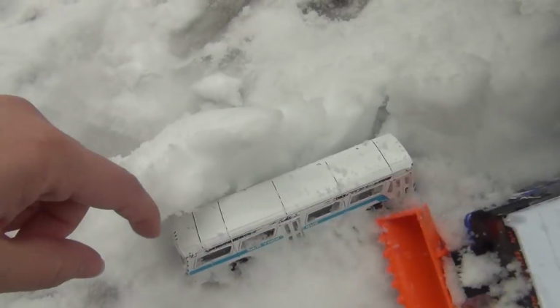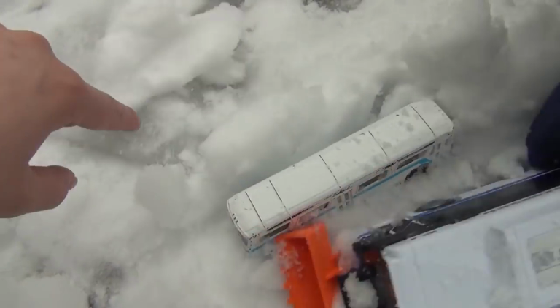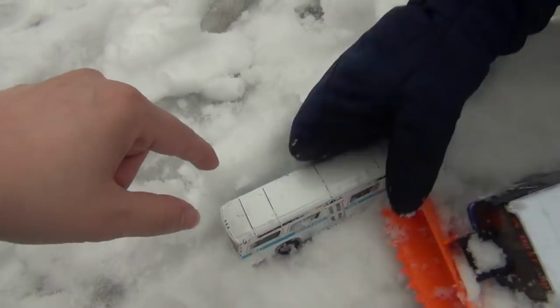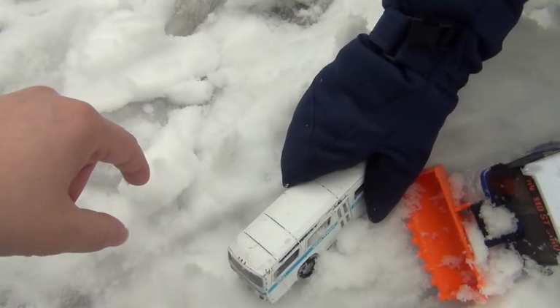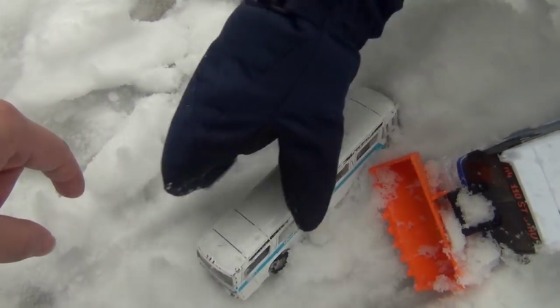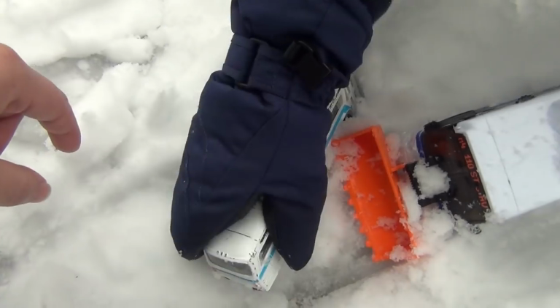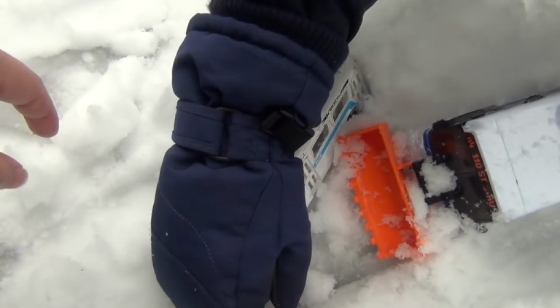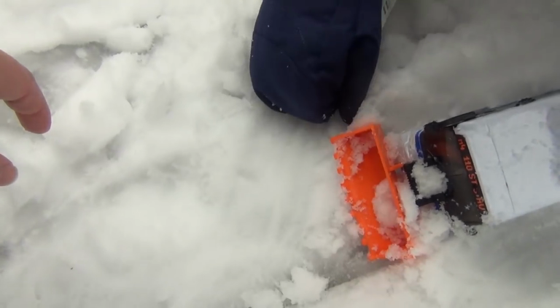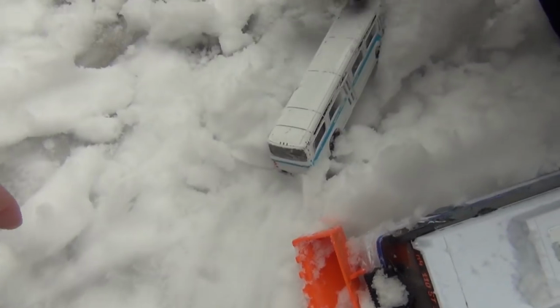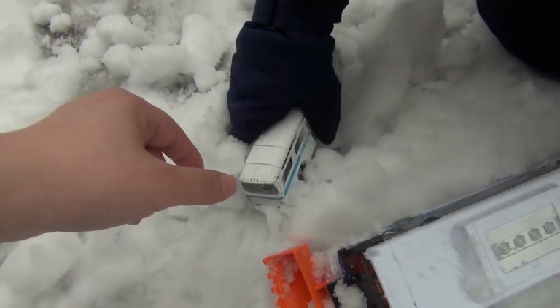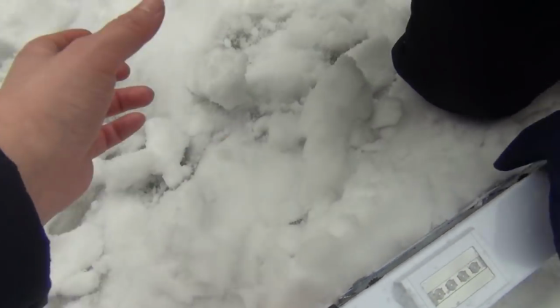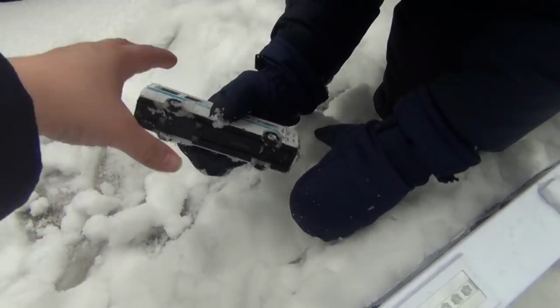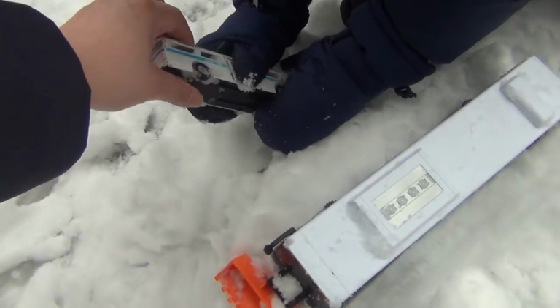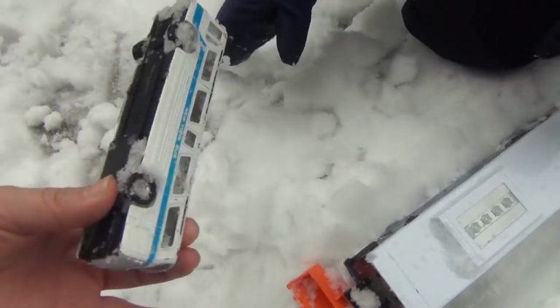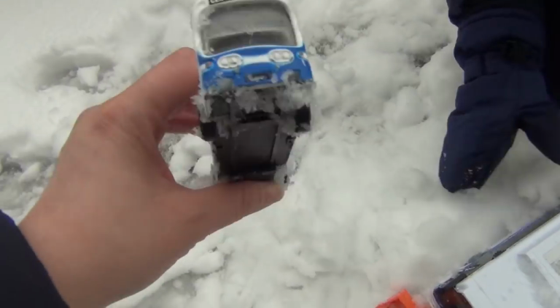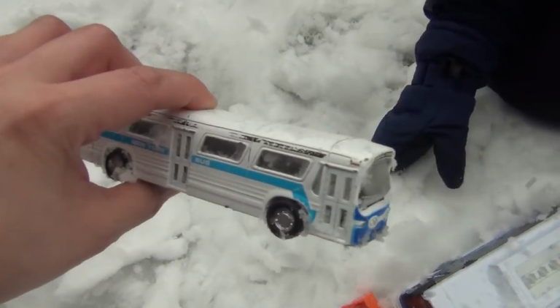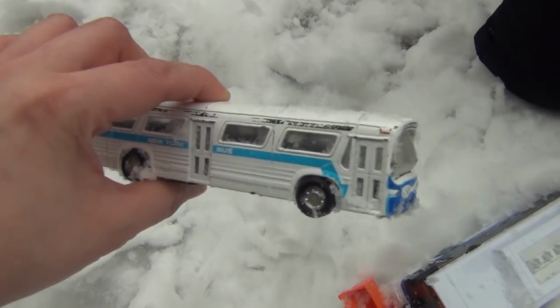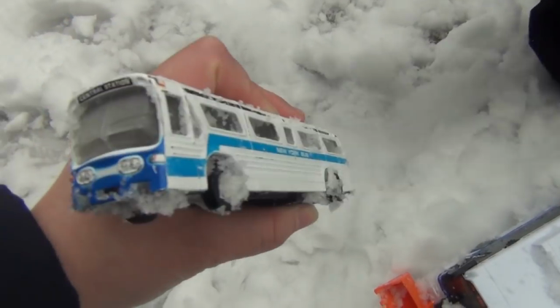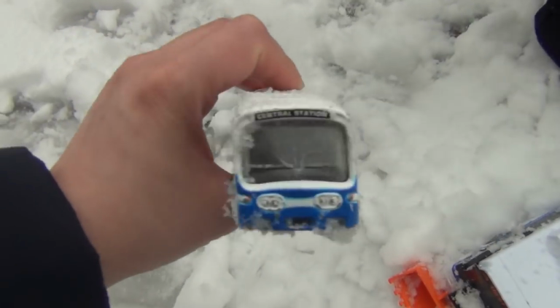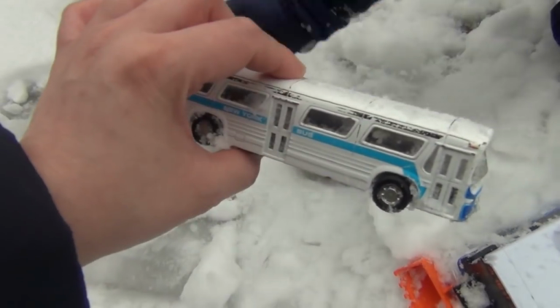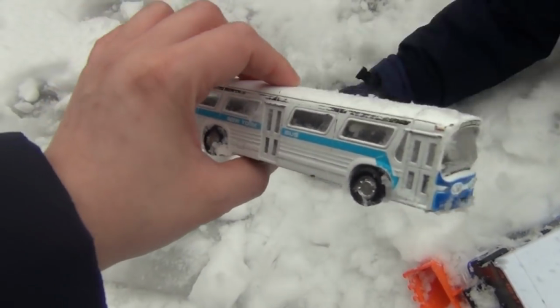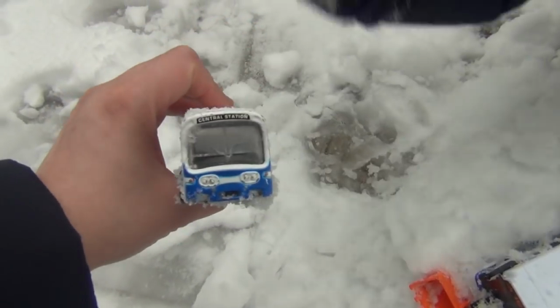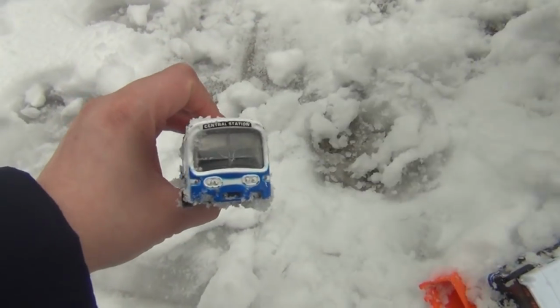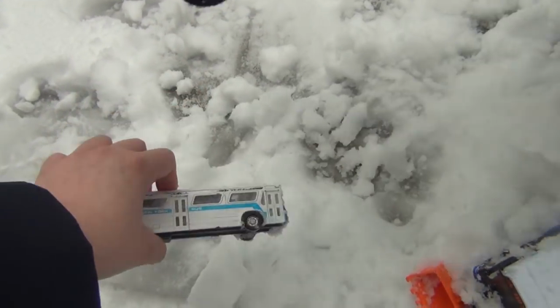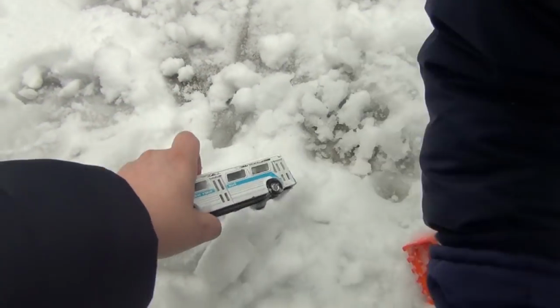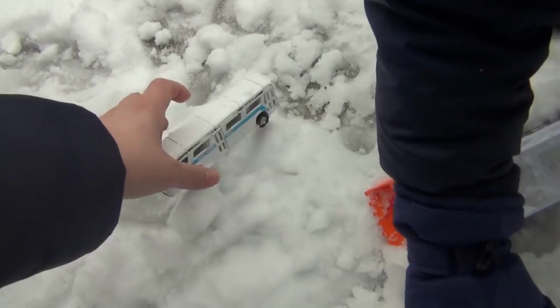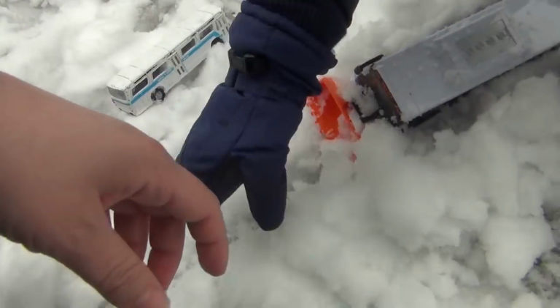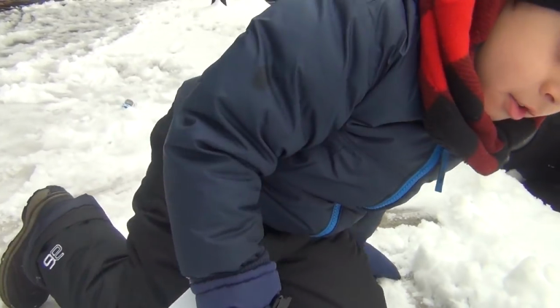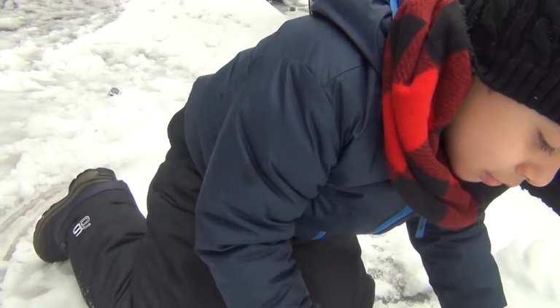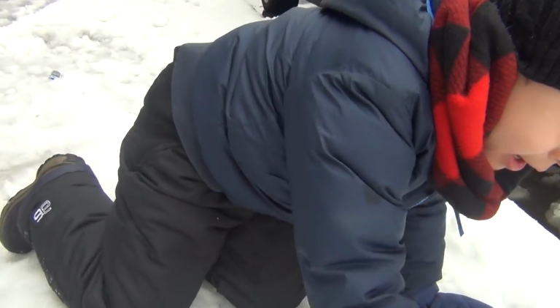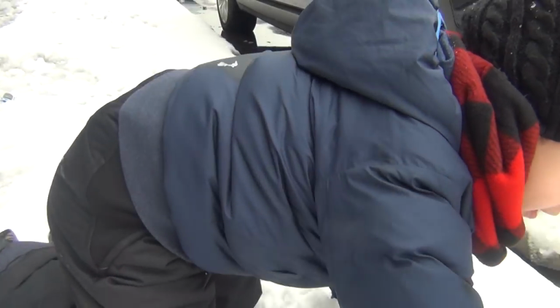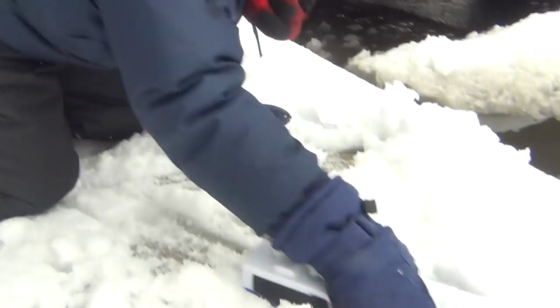What type of bus is it? MTA bus. Let me see. So you found this New York City bus — the small New York City bus. I'm going to try to find the other bus.